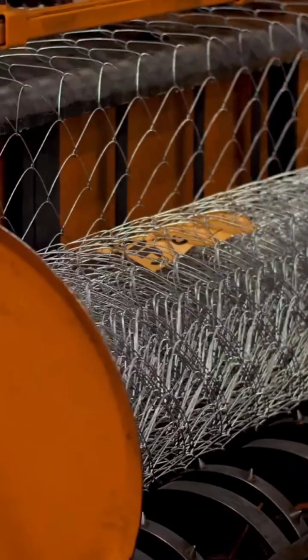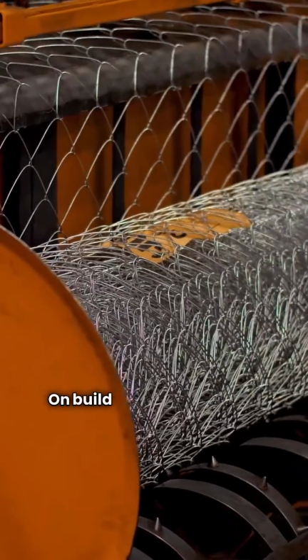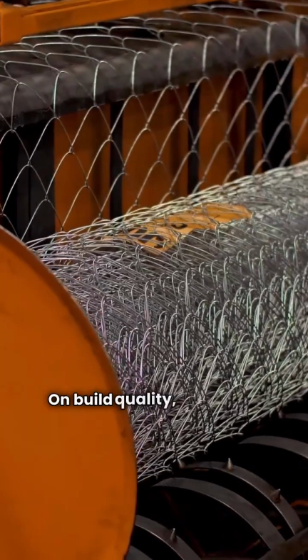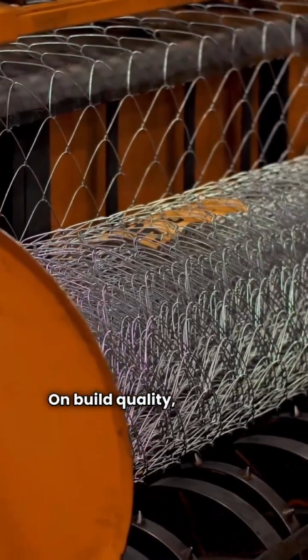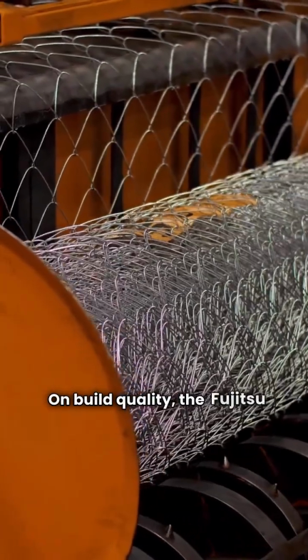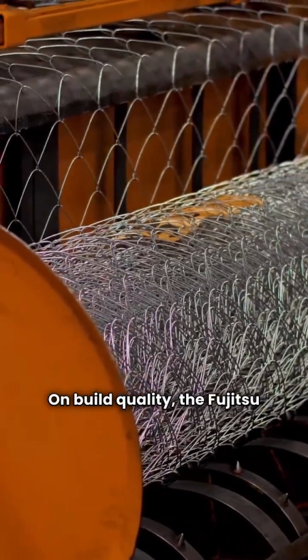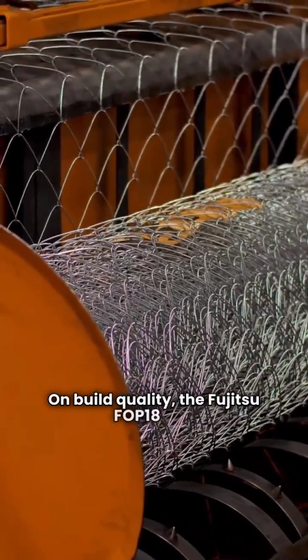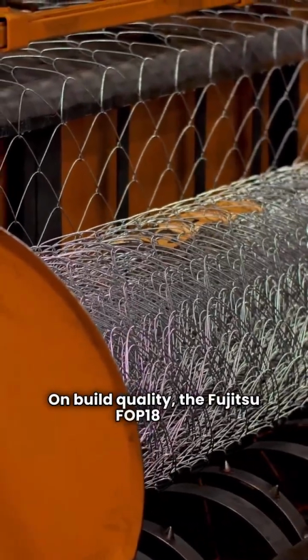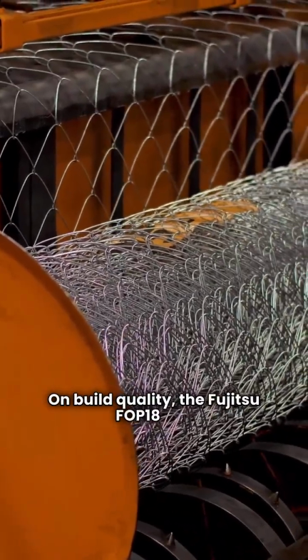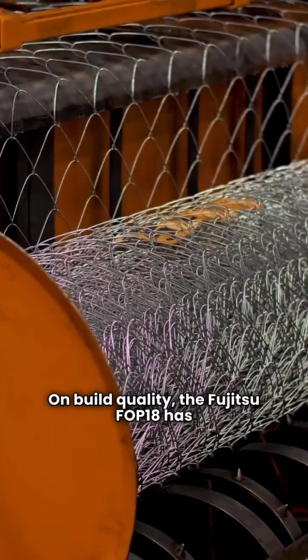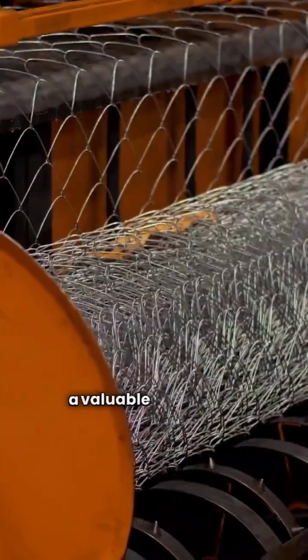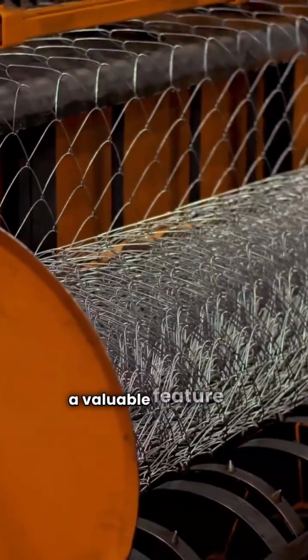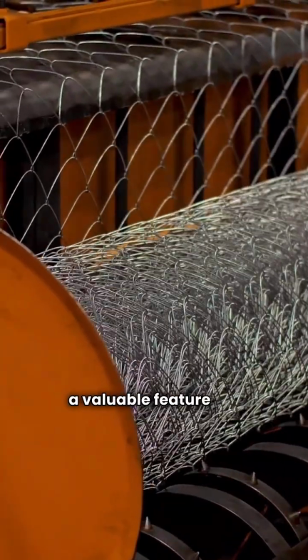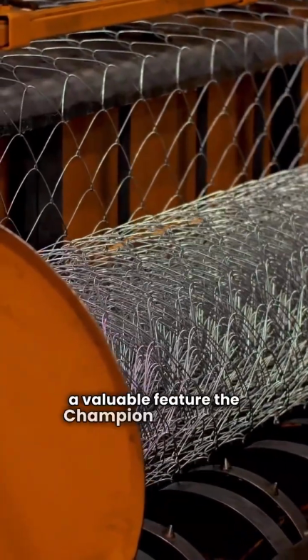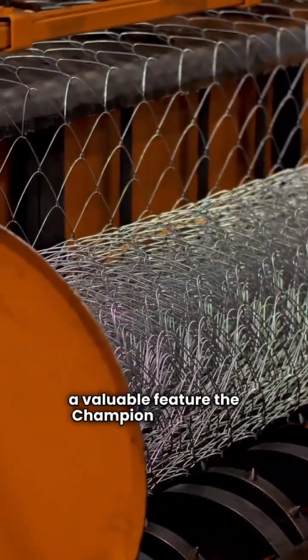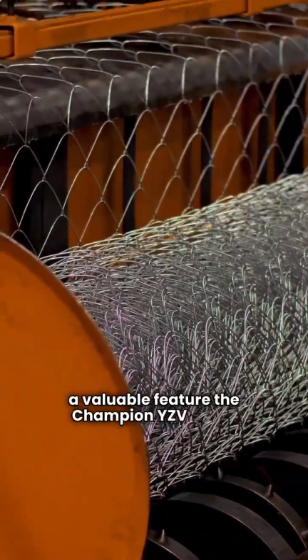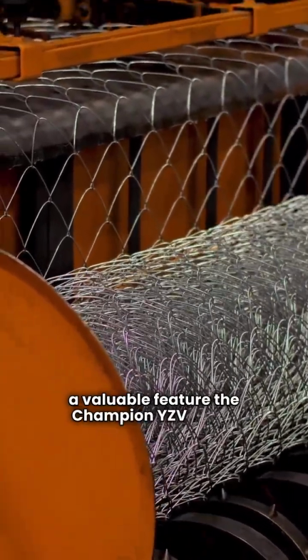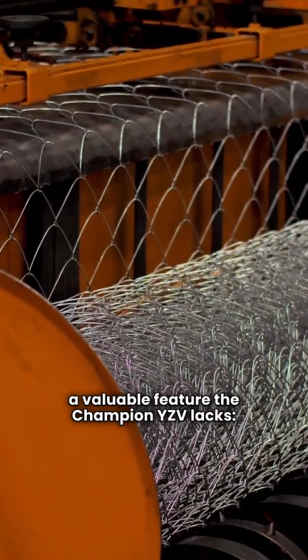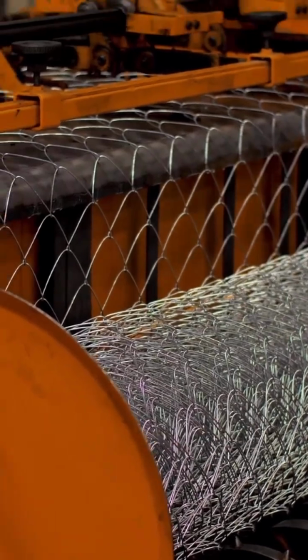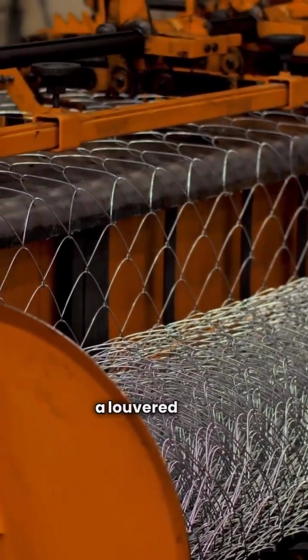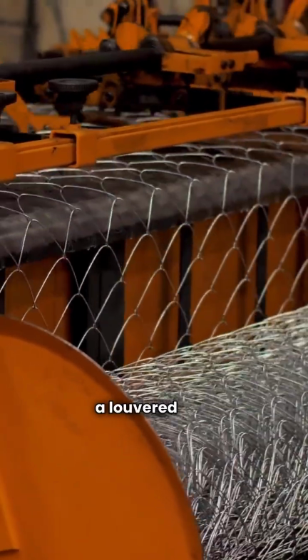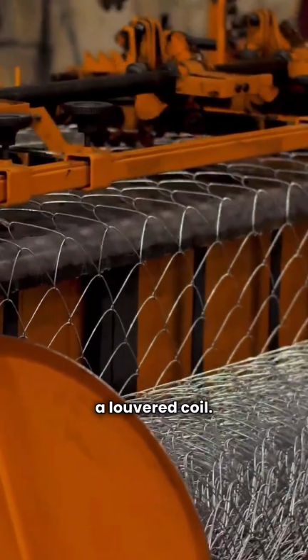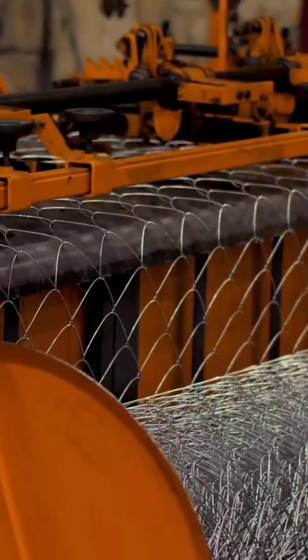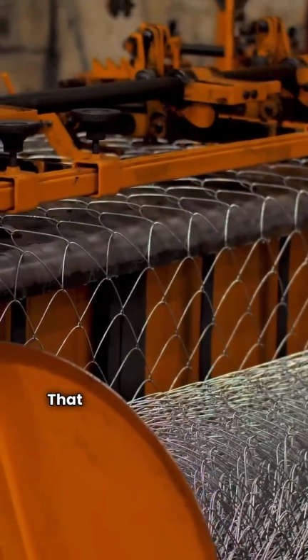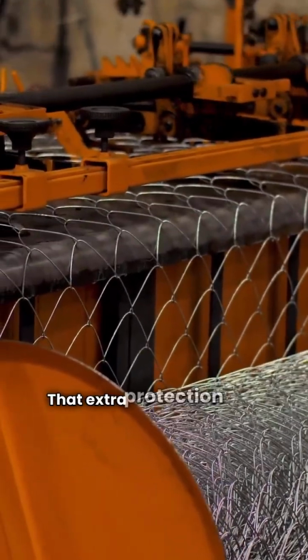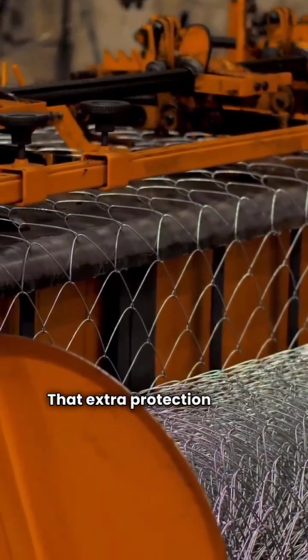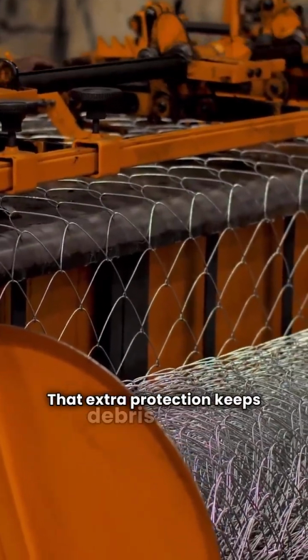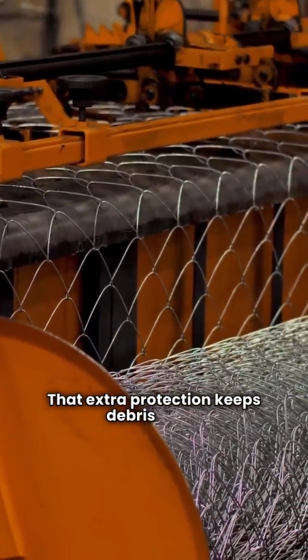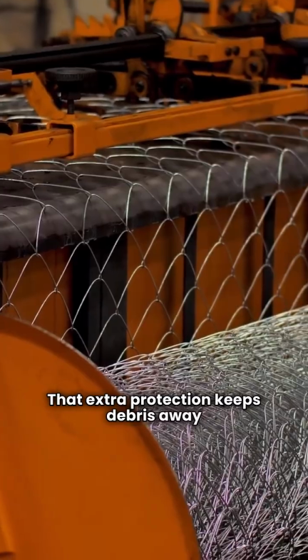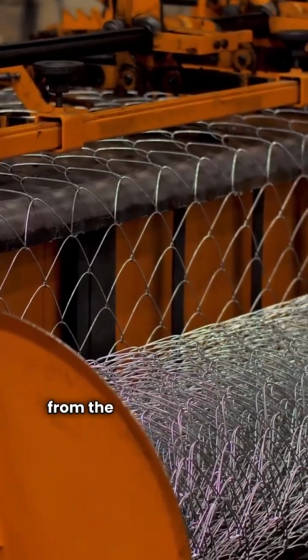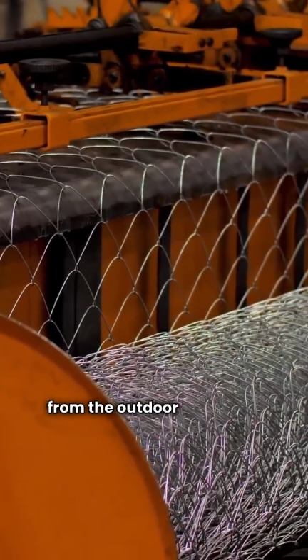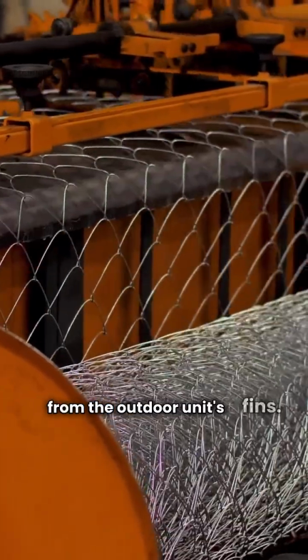On build quality, the Fujitsu FOP18 has a valuable feature the Champion YZV lacks: a louvered coil. That extra protection keeps debris away from the outdoor unit's fins.